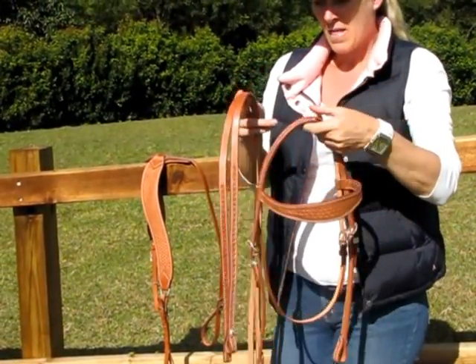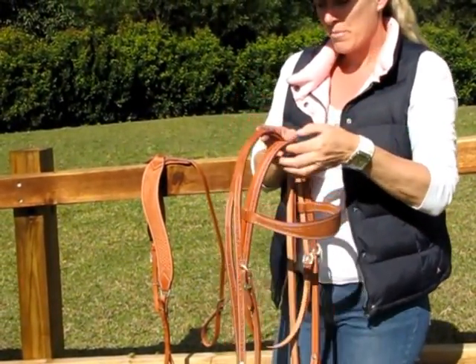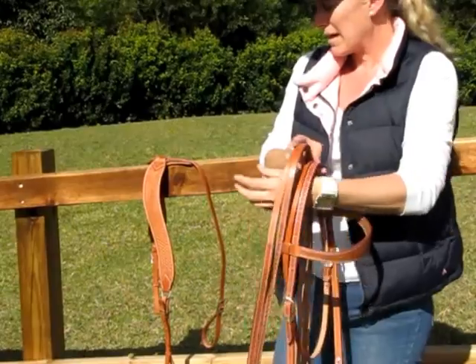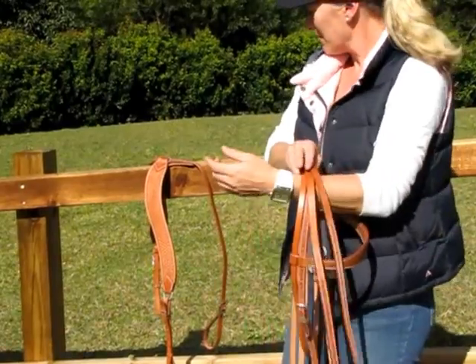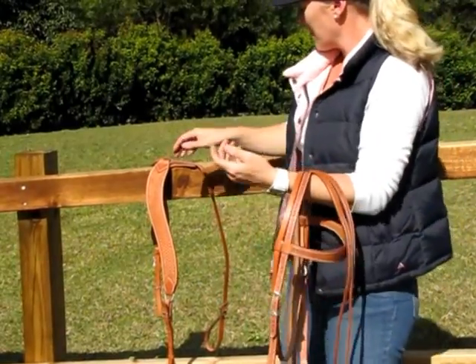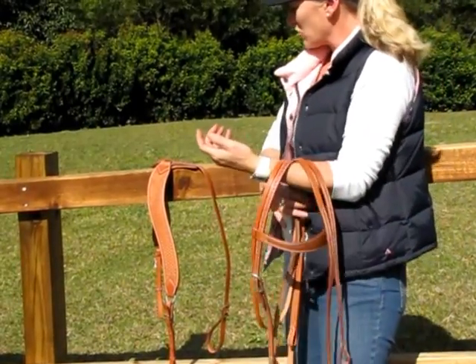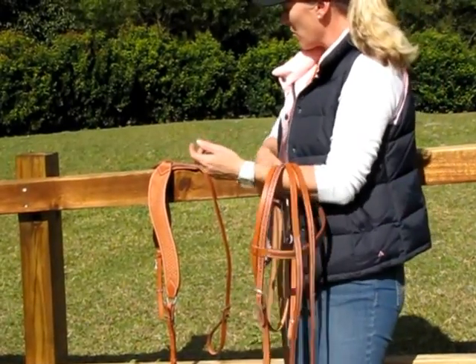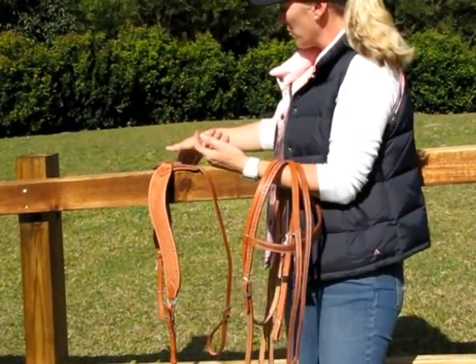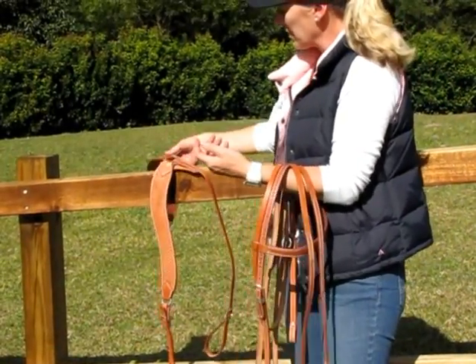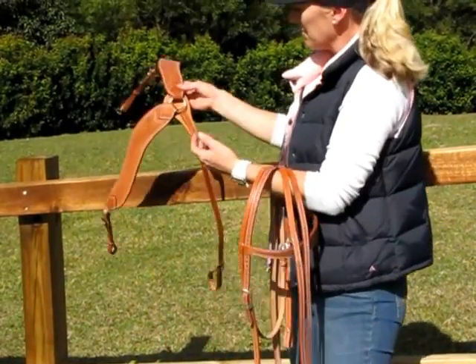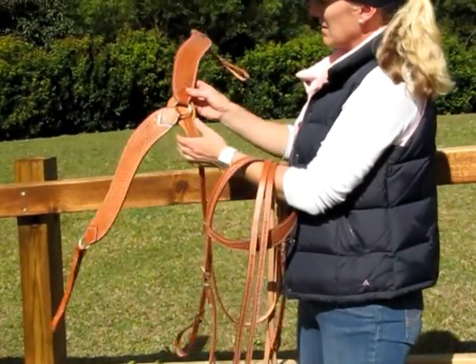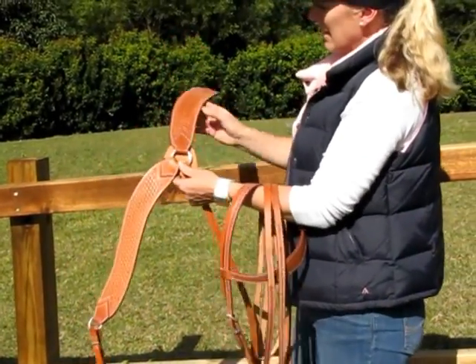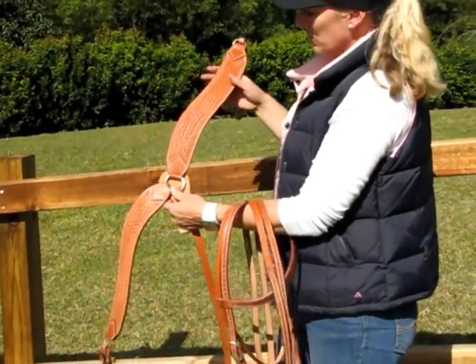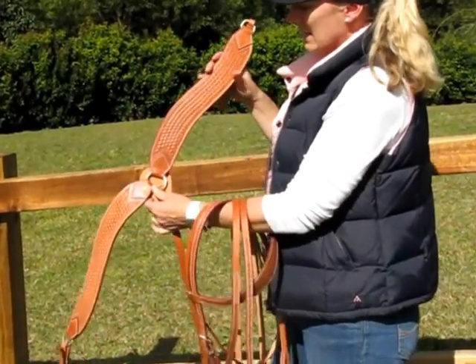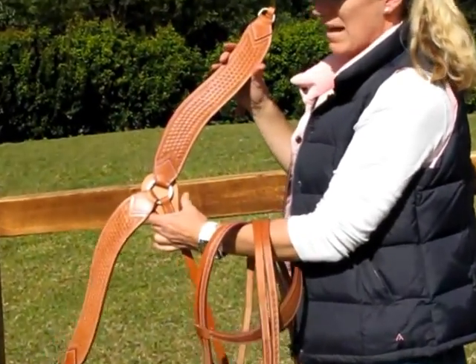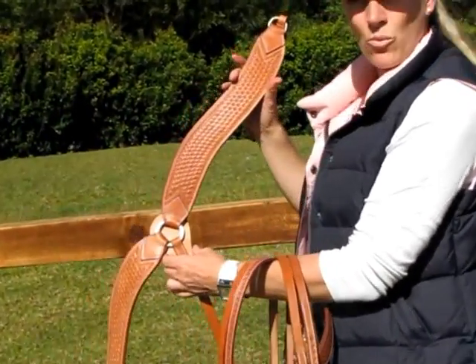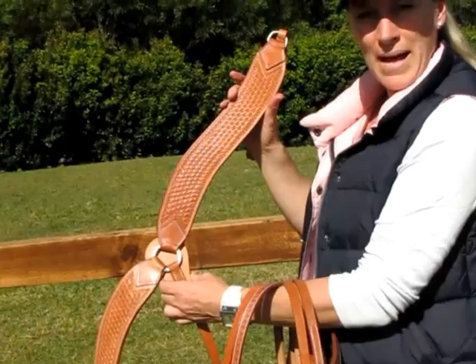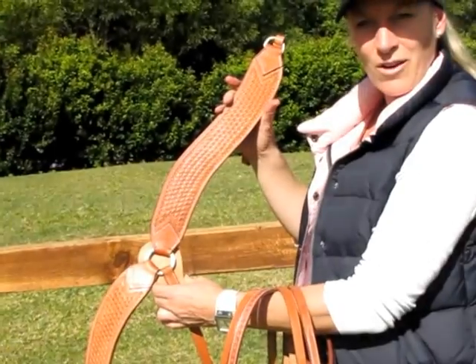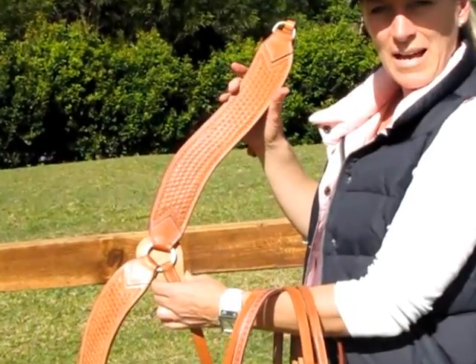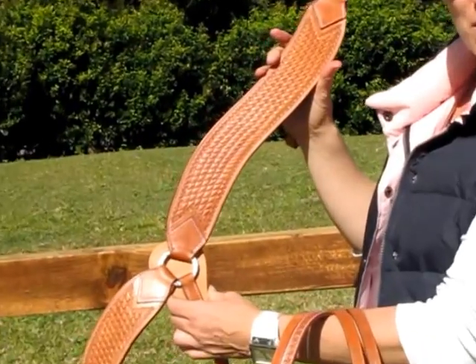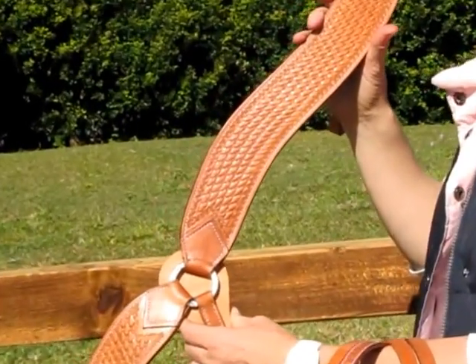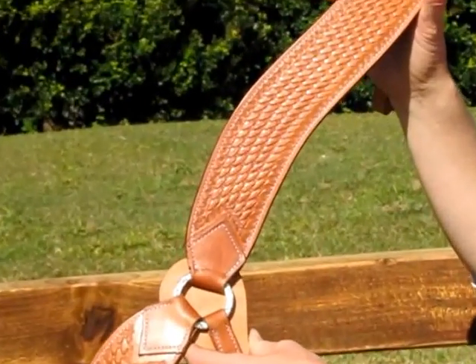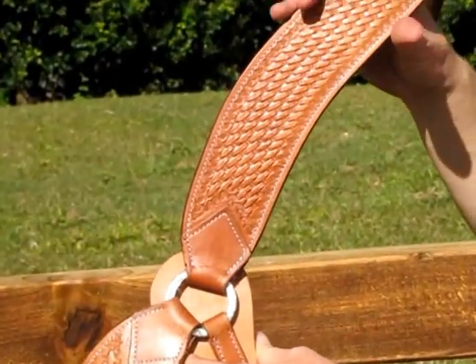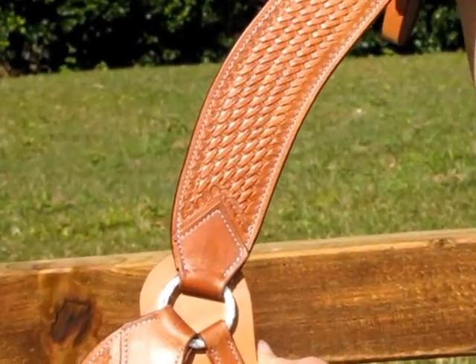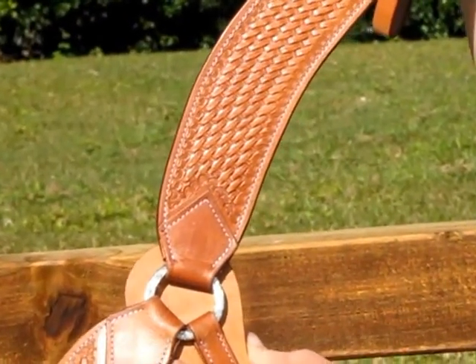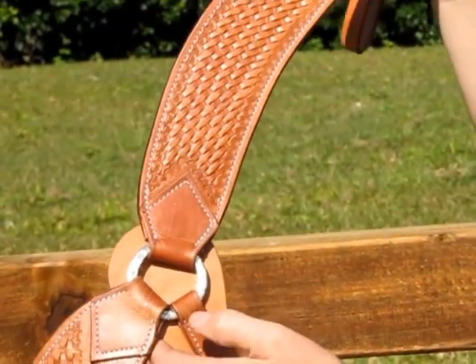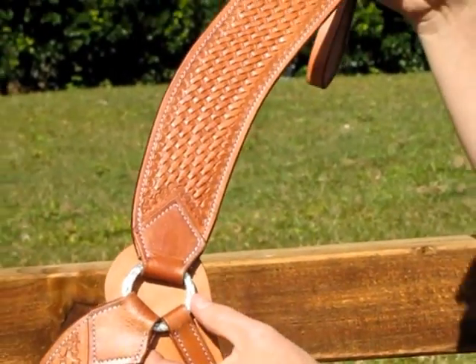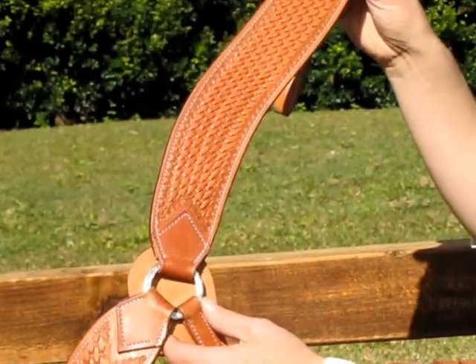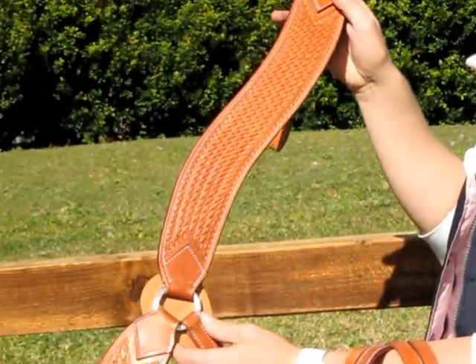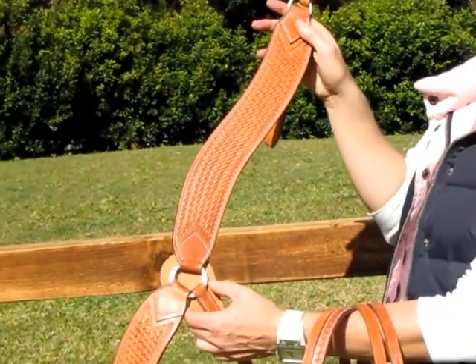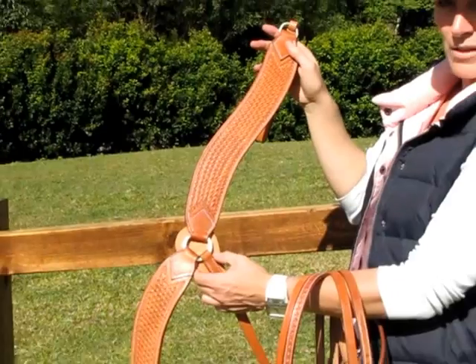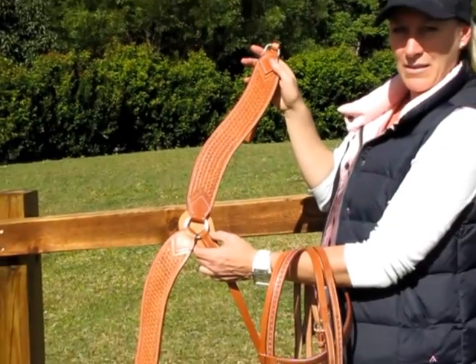The breastplate matches the bridle perfectly. It also has the basket weave pattern on the arms of the breastplate and they're nice and wide. The silver fittings are also carved.